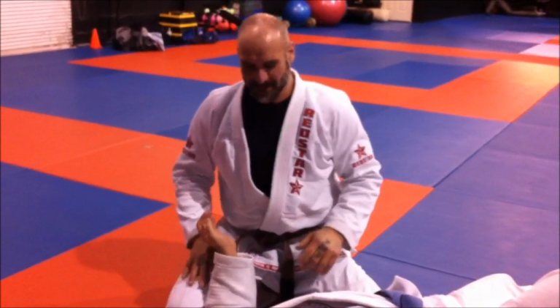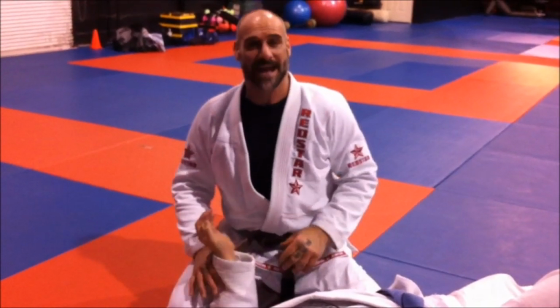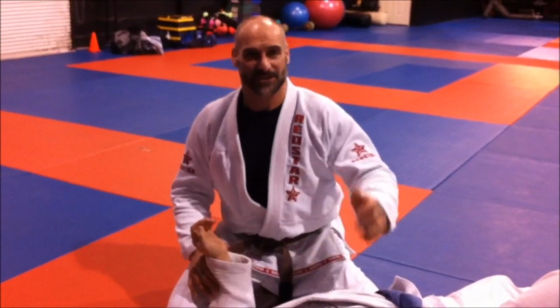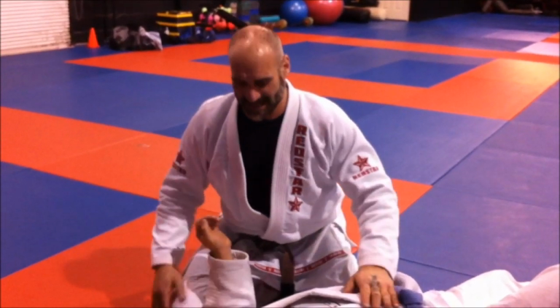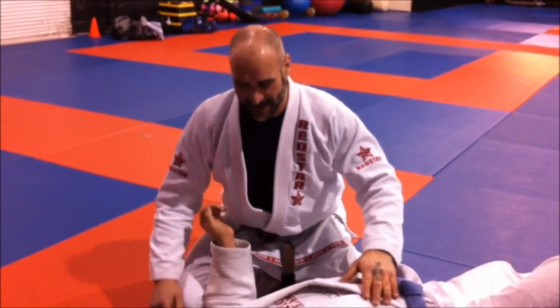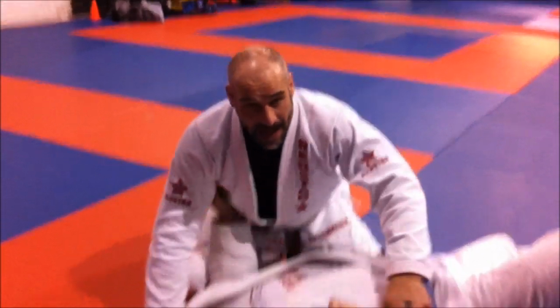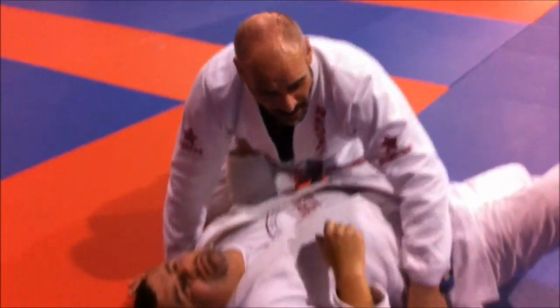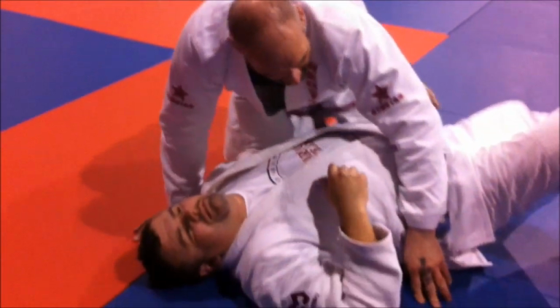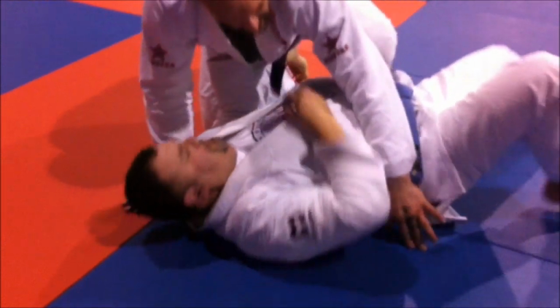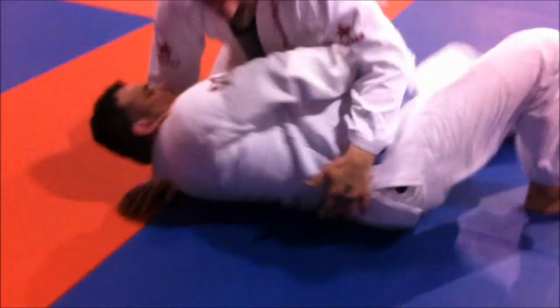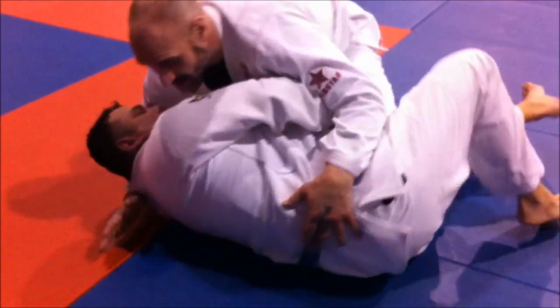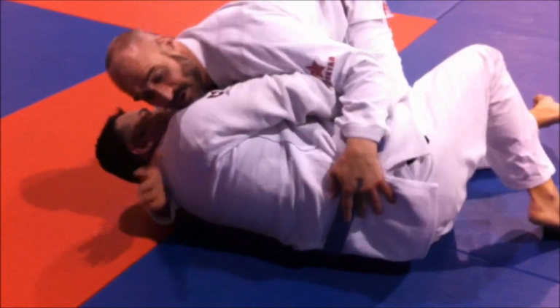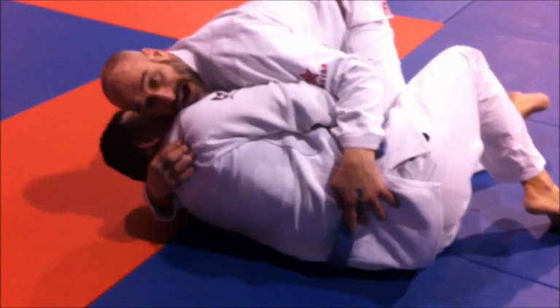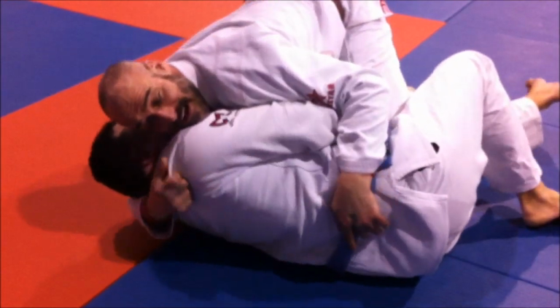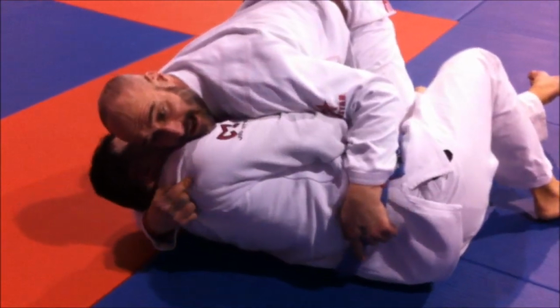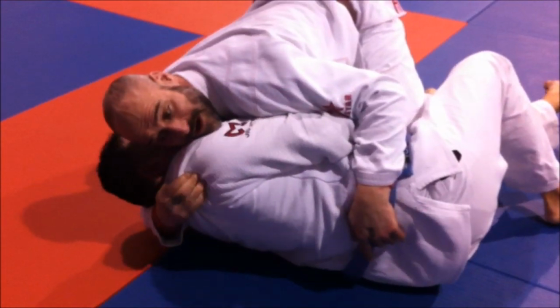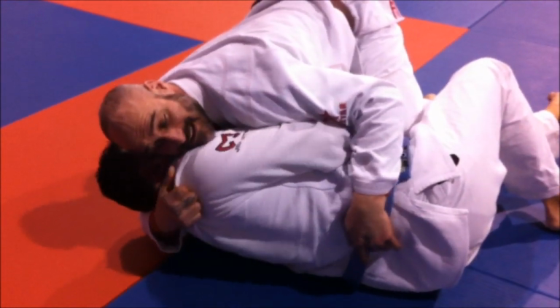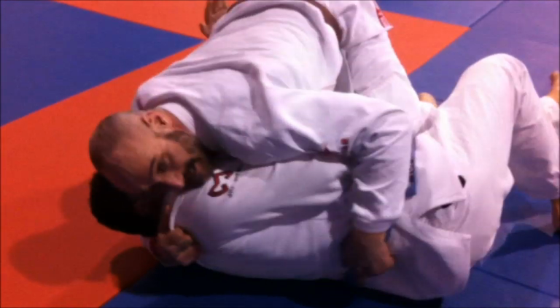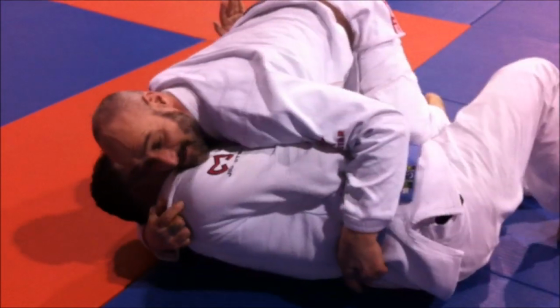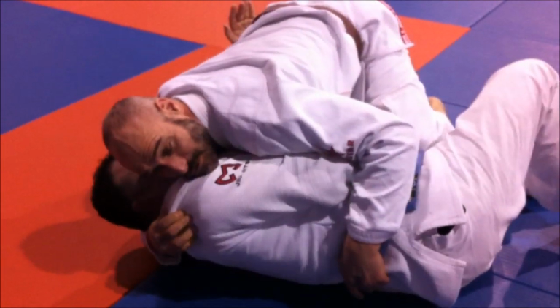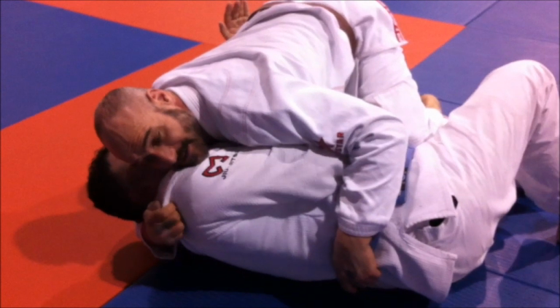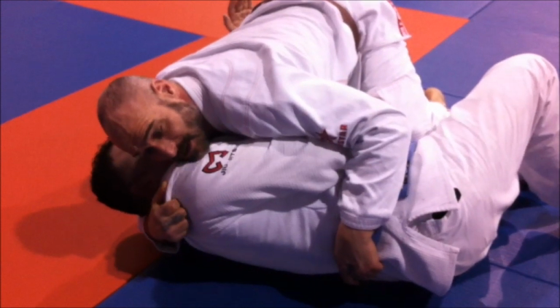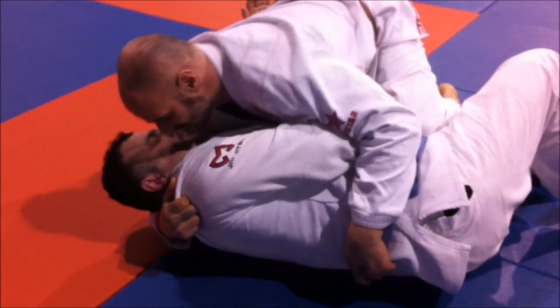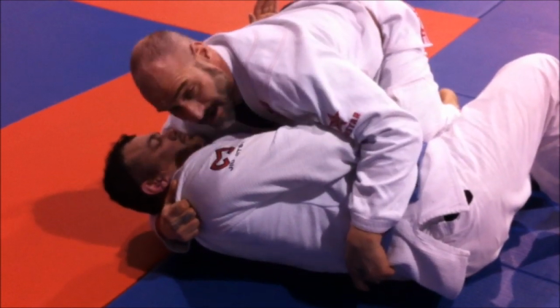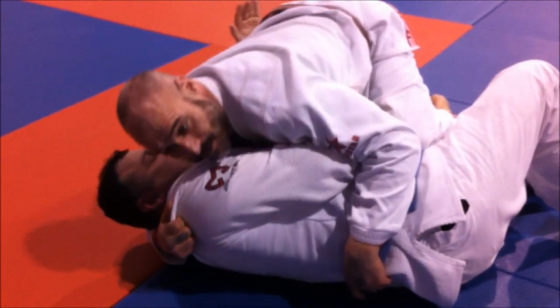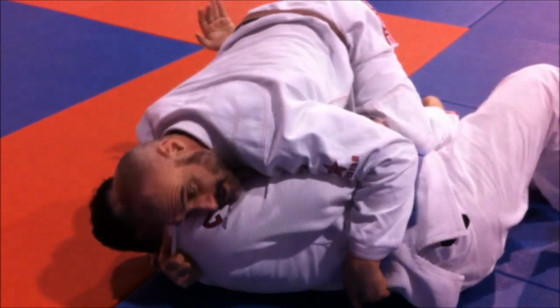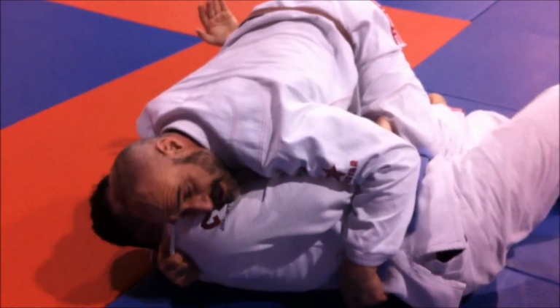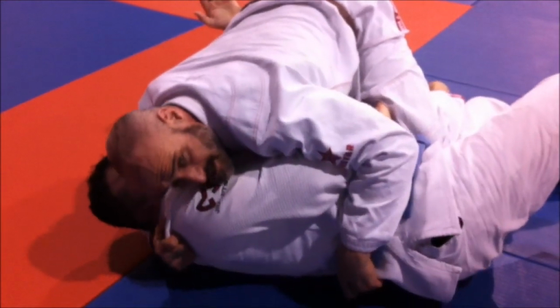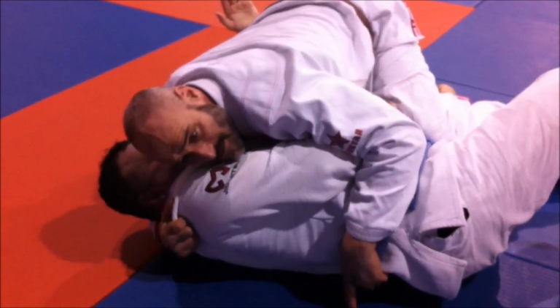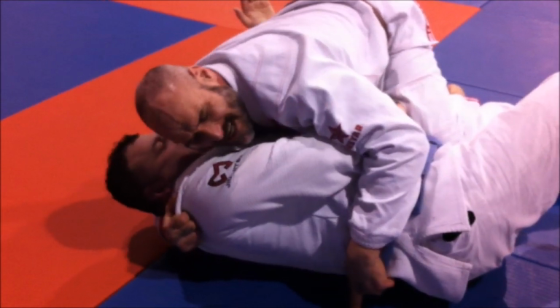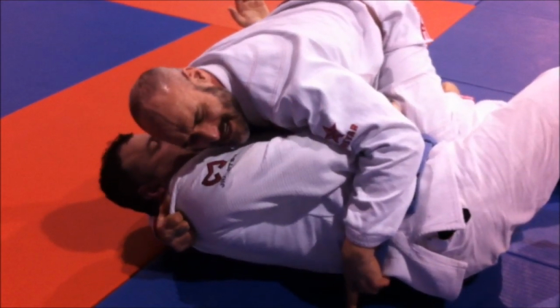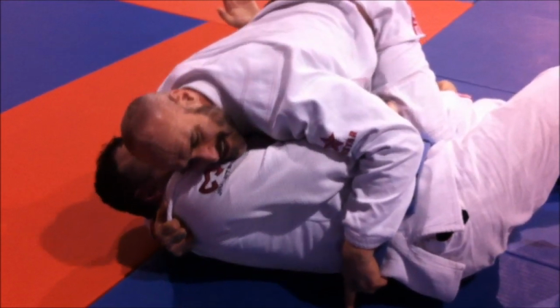So here I am, I'm going to show you how to get to the back. I go to mount the guy and he stops me. So I drive and I keep driving until I can get enough shoulder material. And I drive my shoulder into his cheek, not to hurt him, but just enough to get his attention.